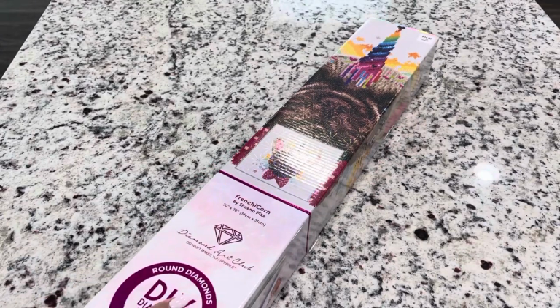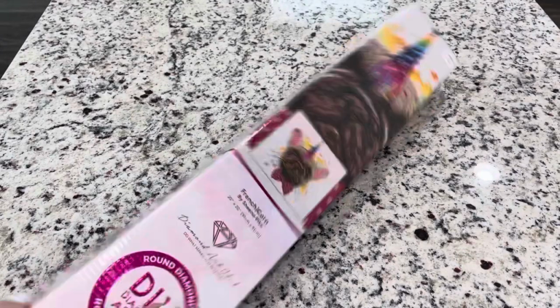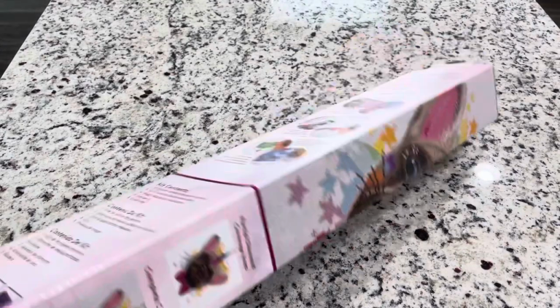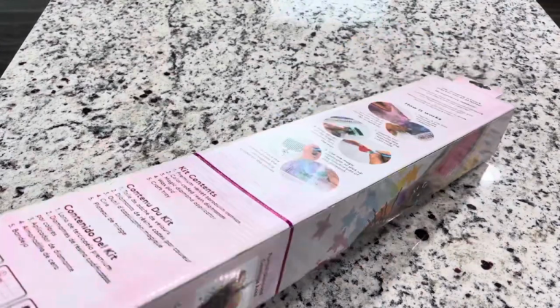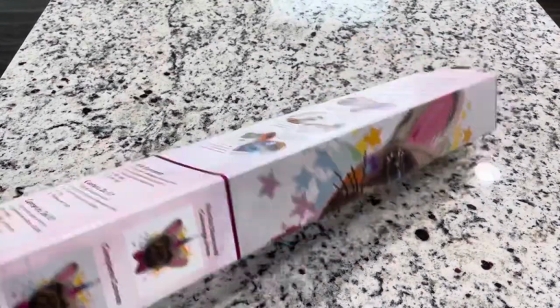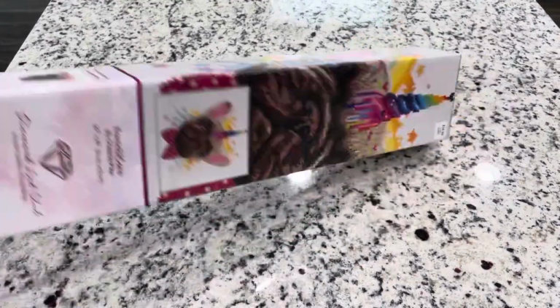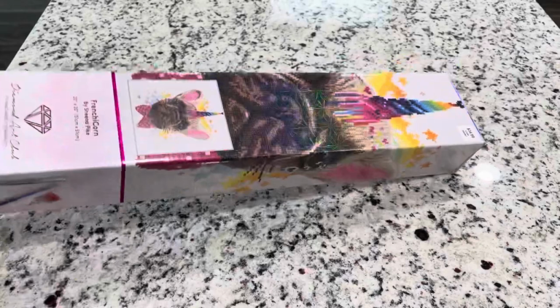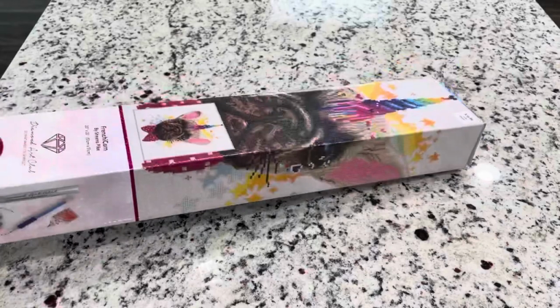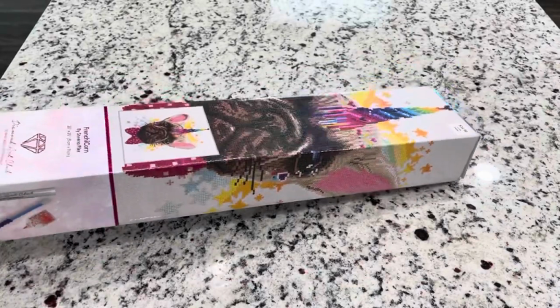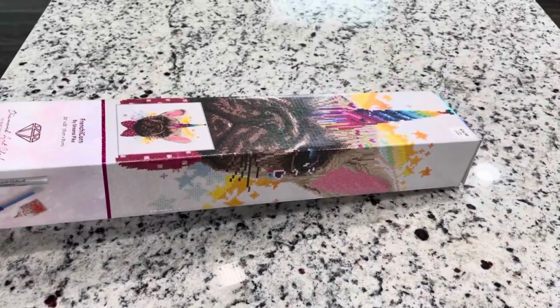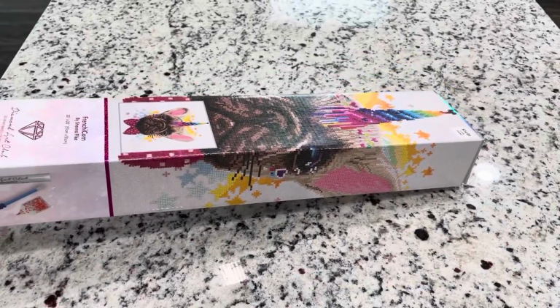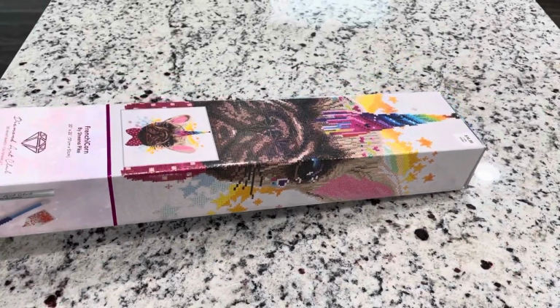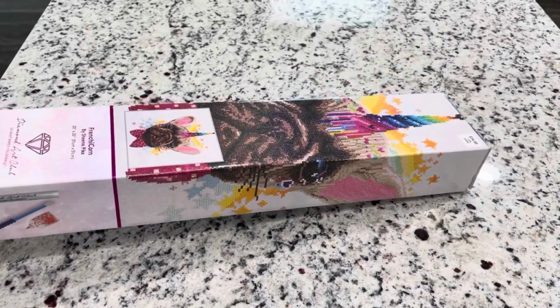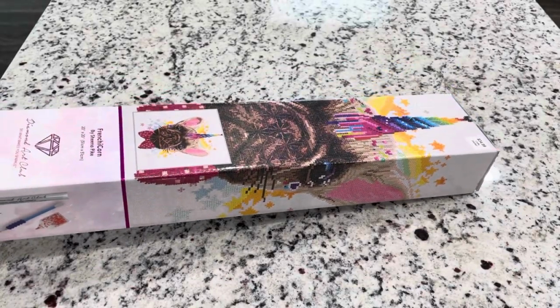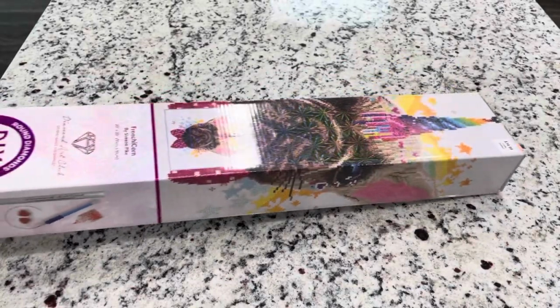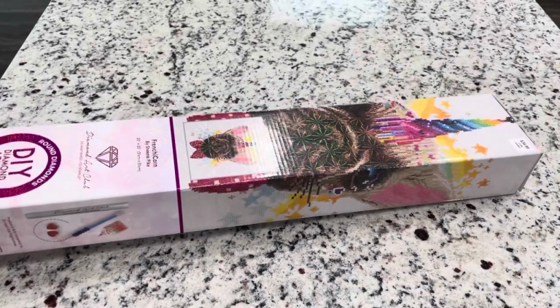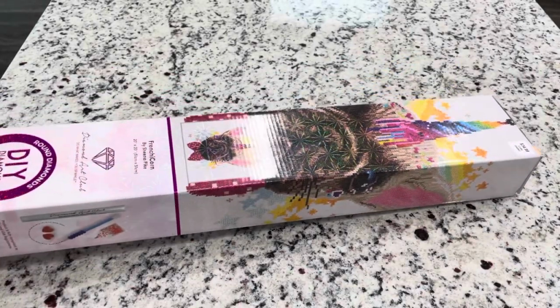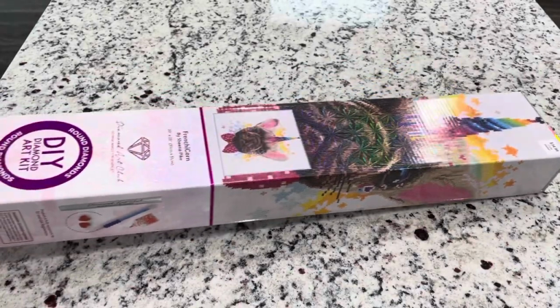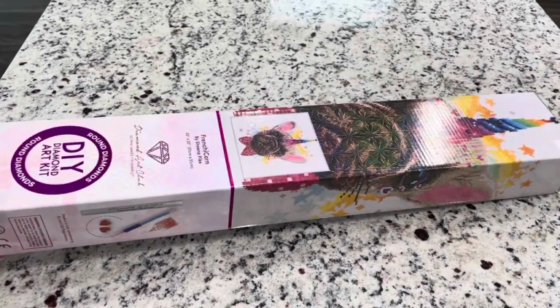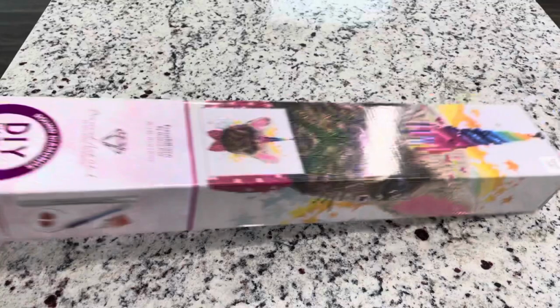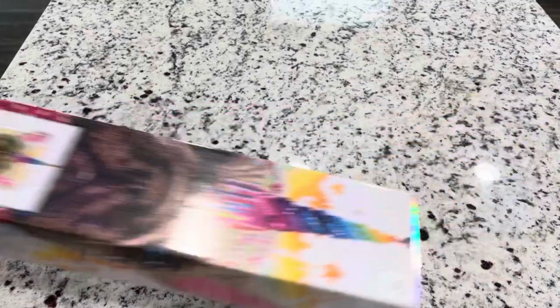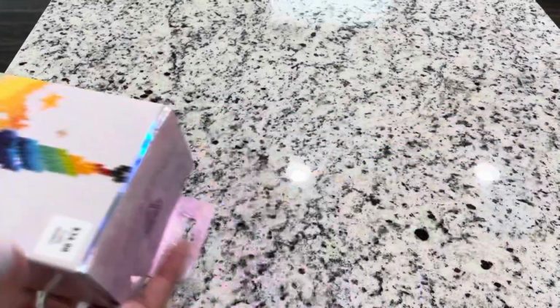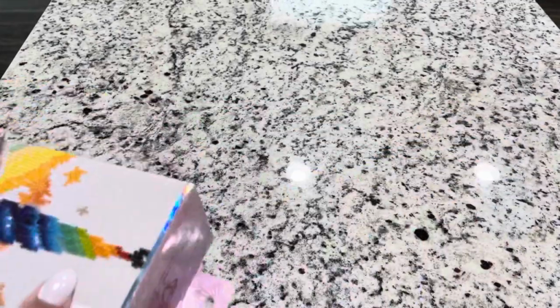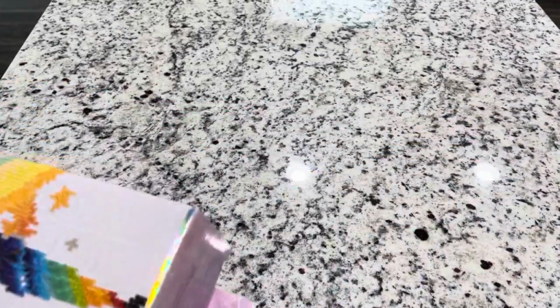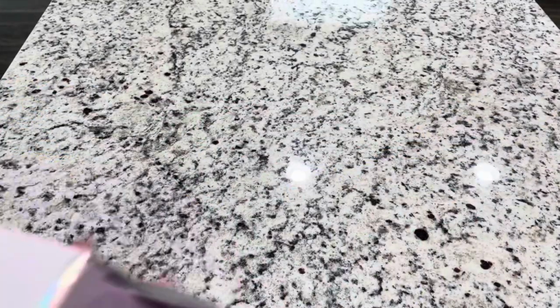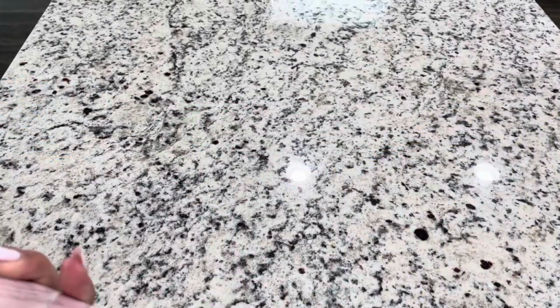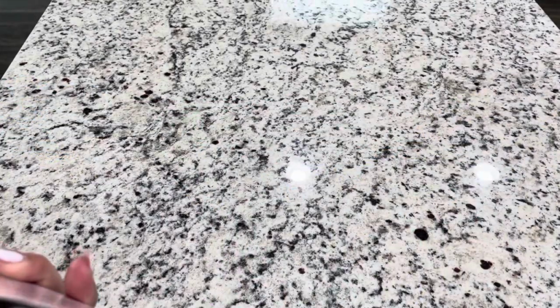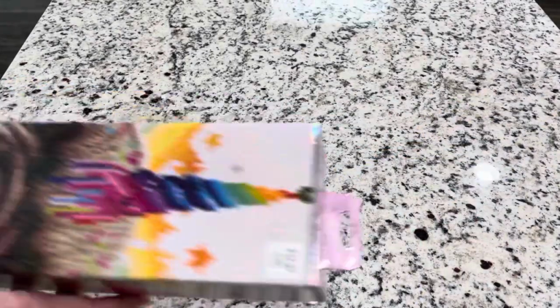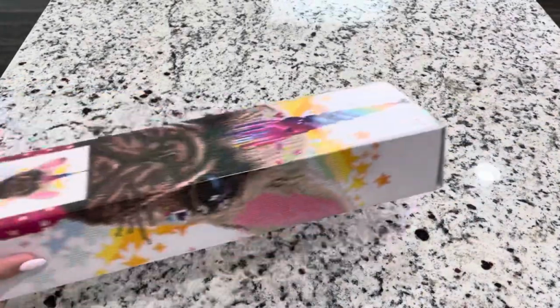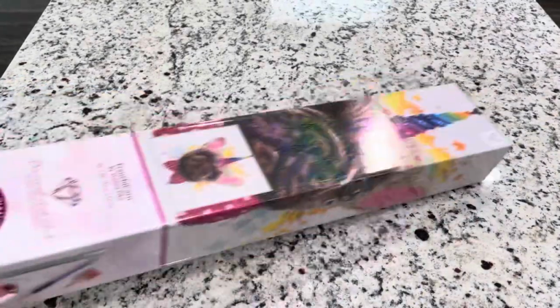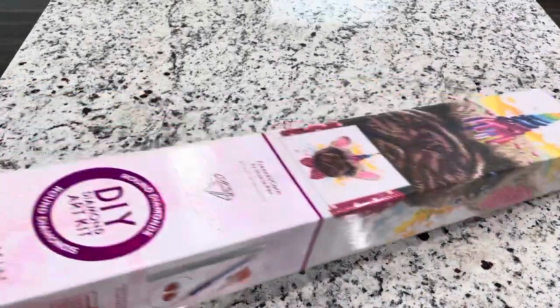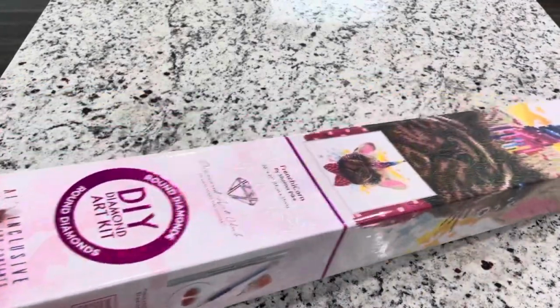What I wanted to test was — Shea did get this from Diamond Art Club, the site, while this is from Hobby Lobby. We'll see if there's anything different.